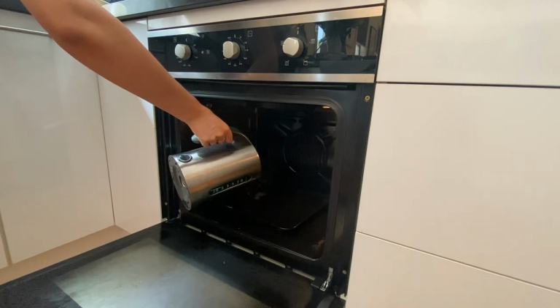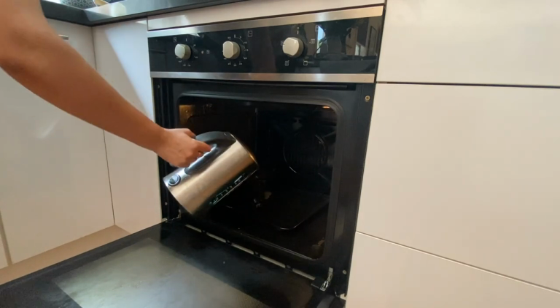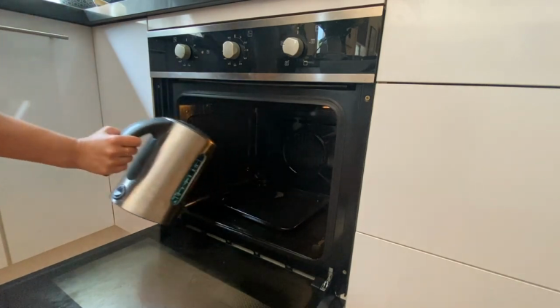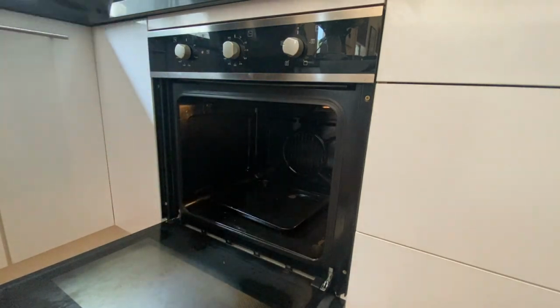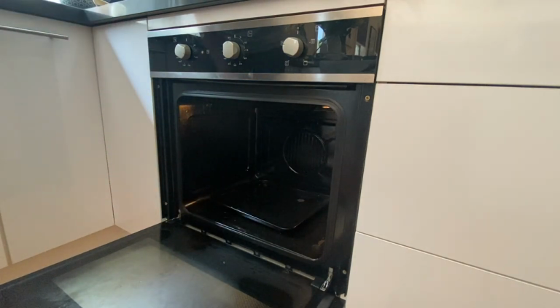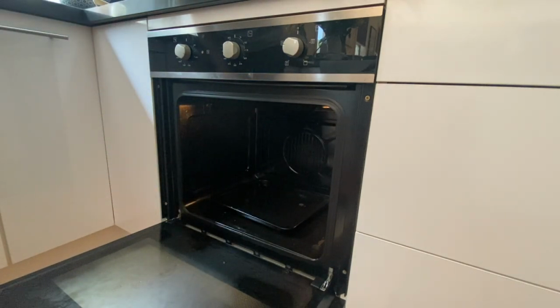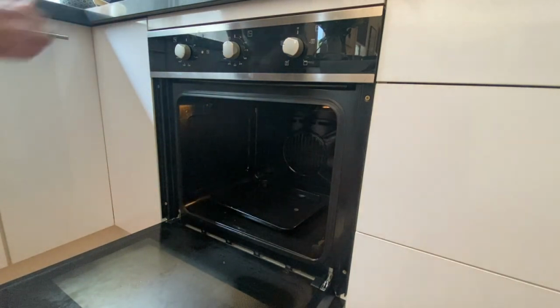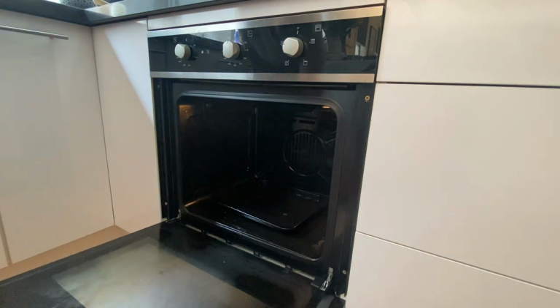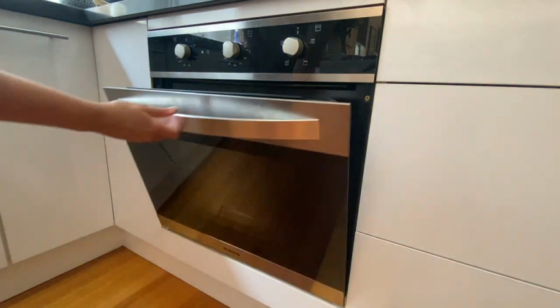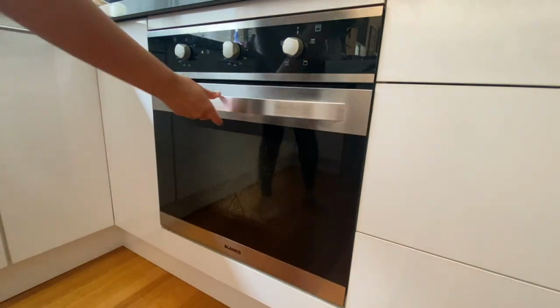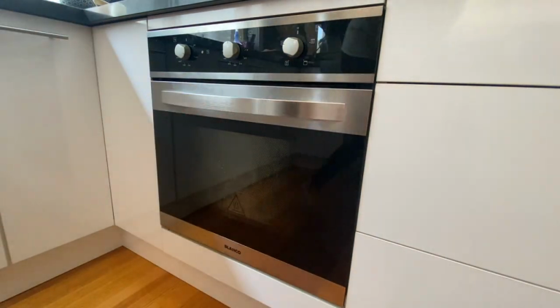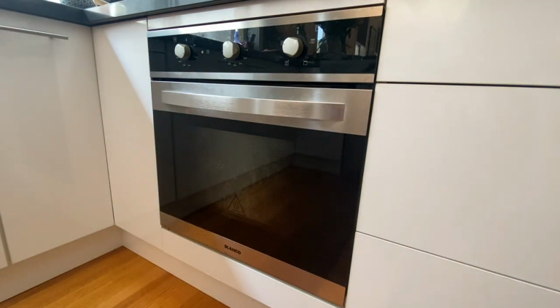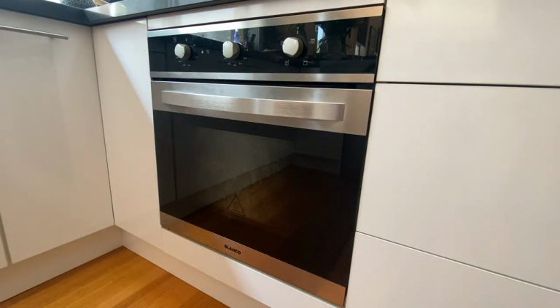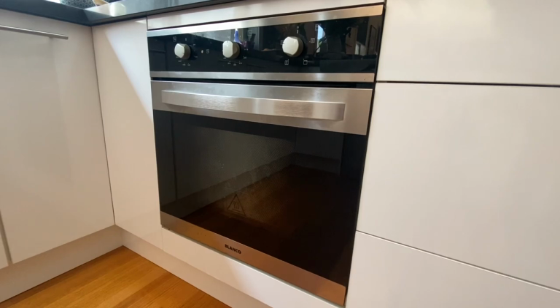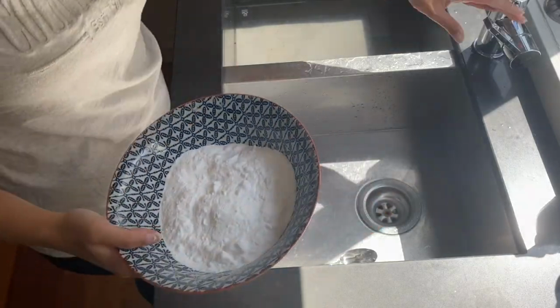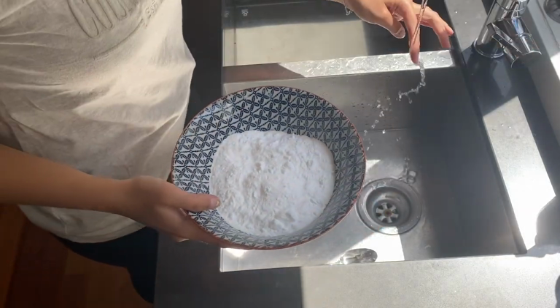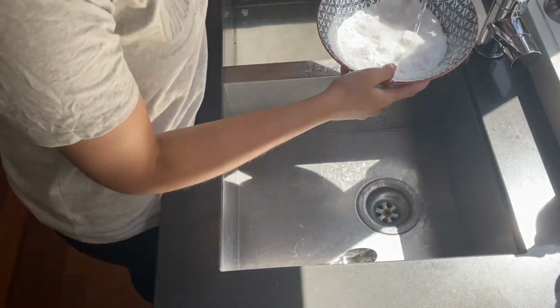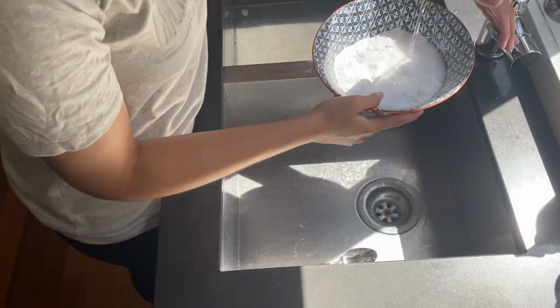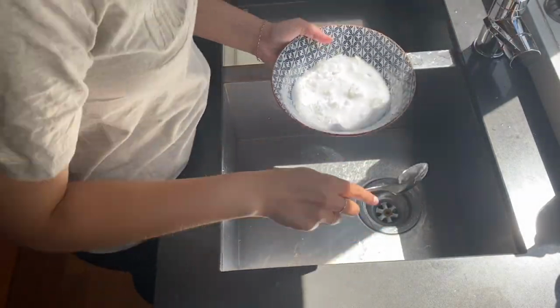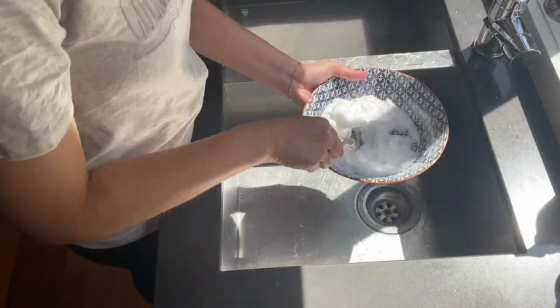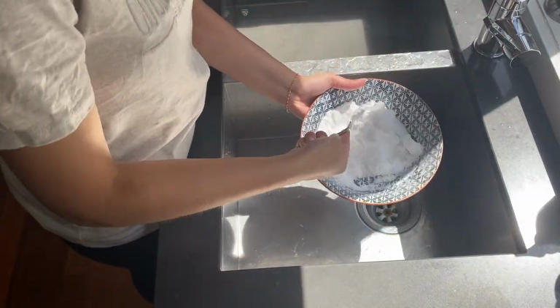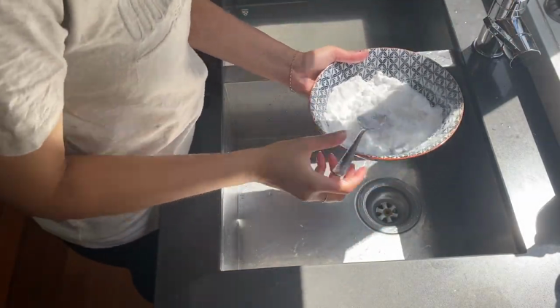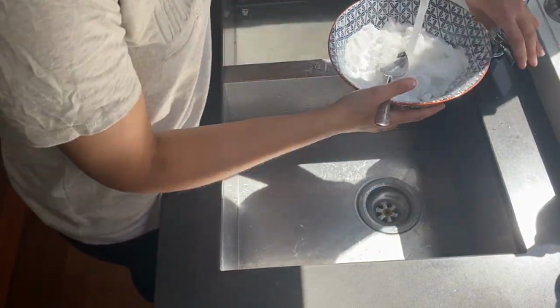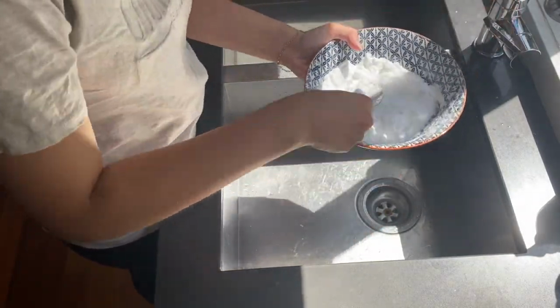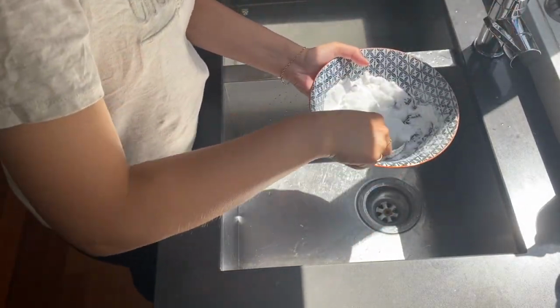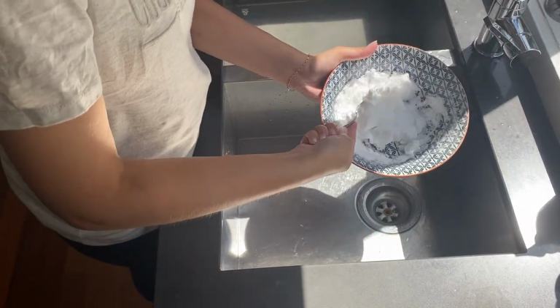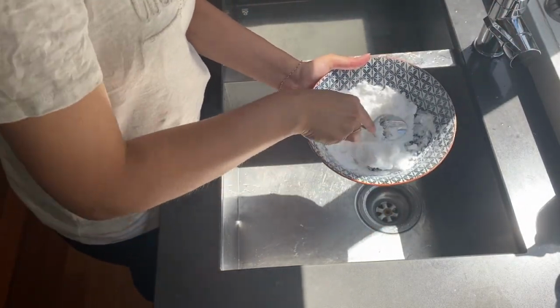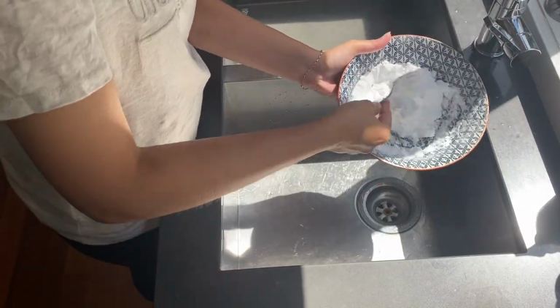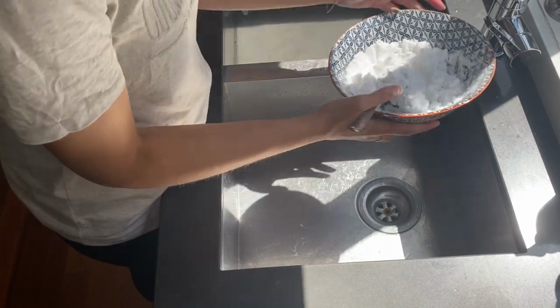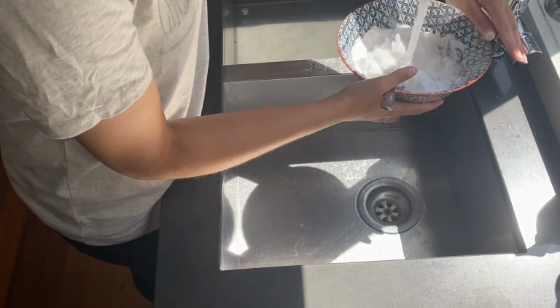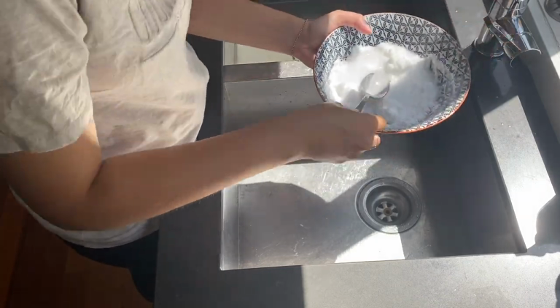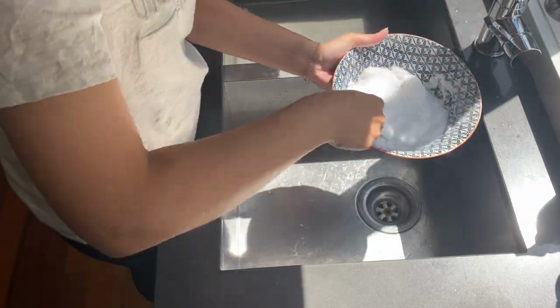When it was preheated, I had a tray in the bottom and filled it up with boiling water, then turned off the oven and let that boiling water sit in there for about 20 minutes to create steam.